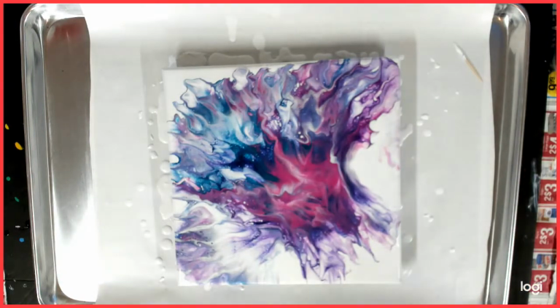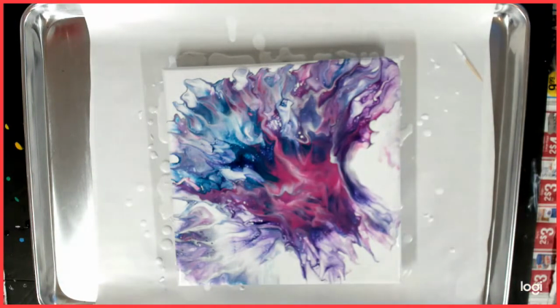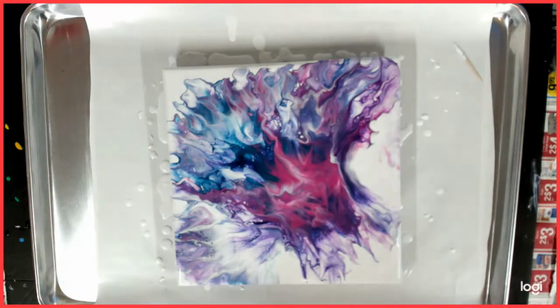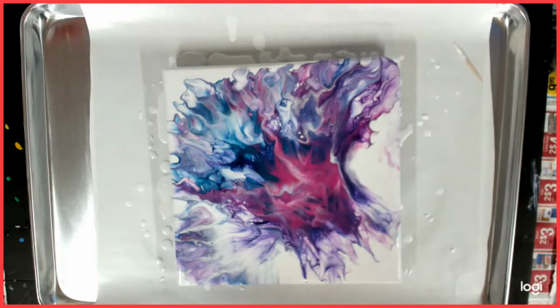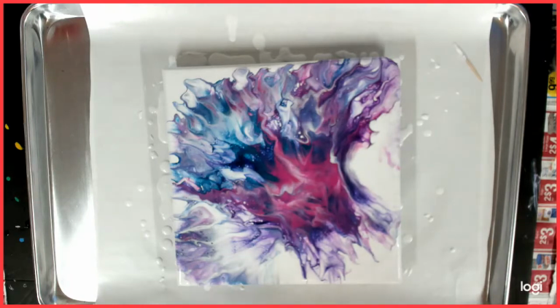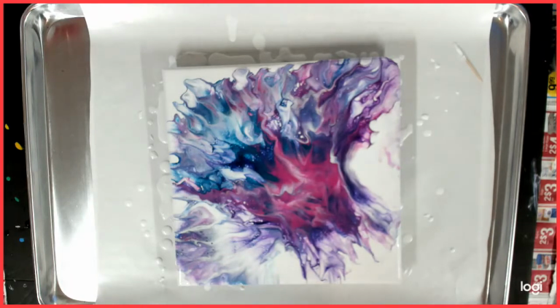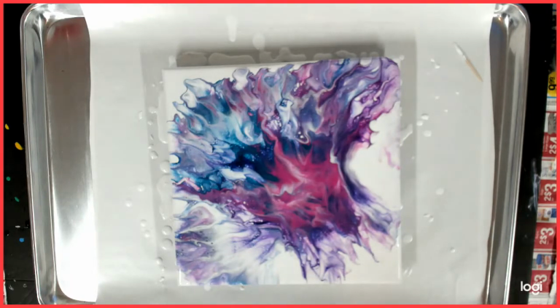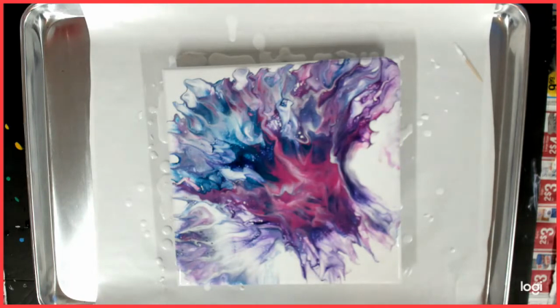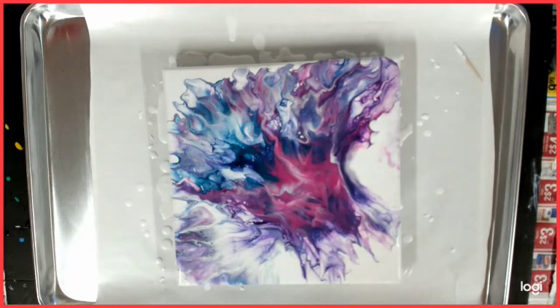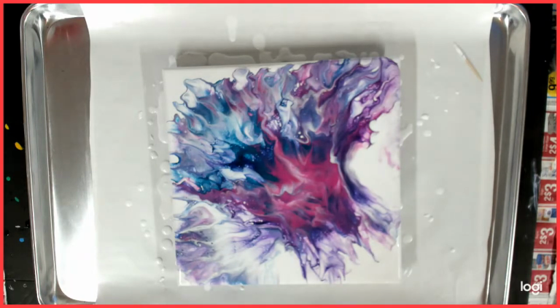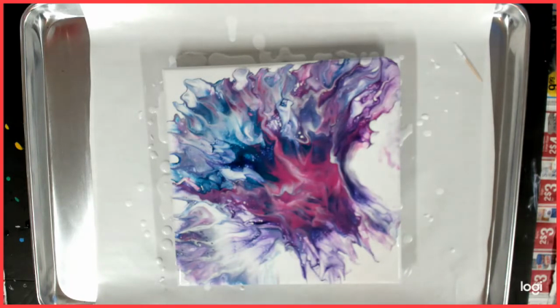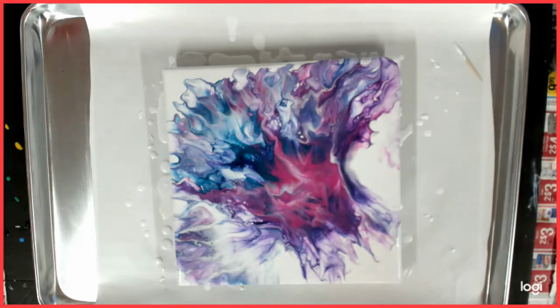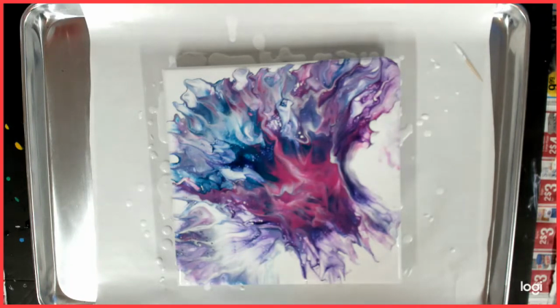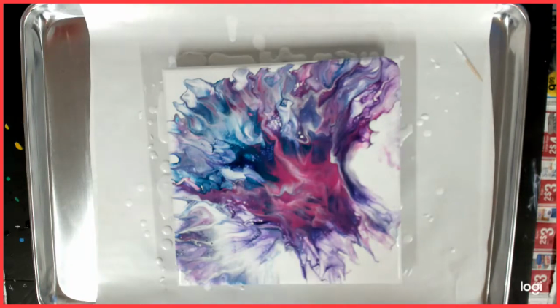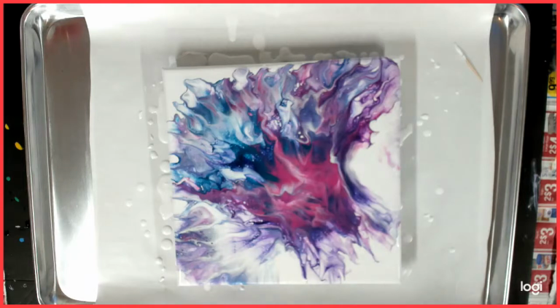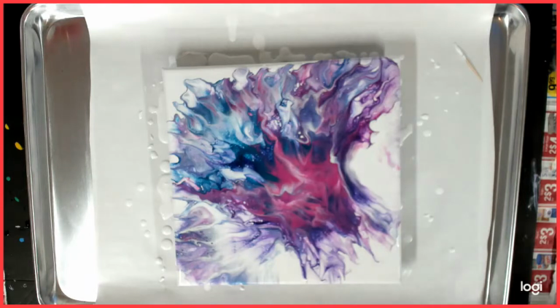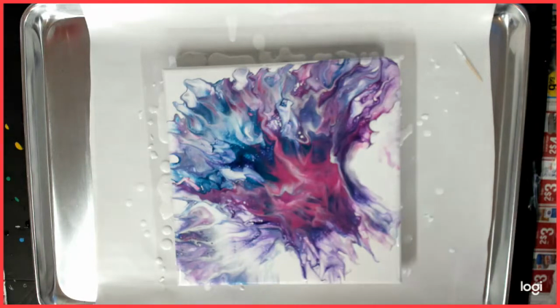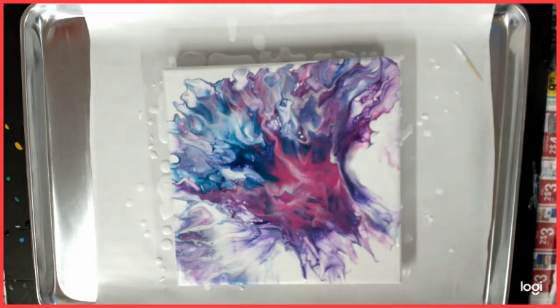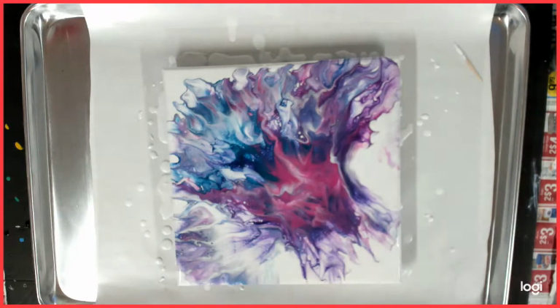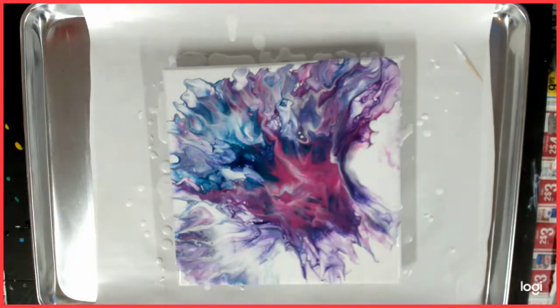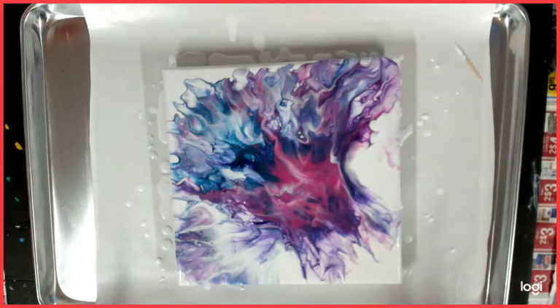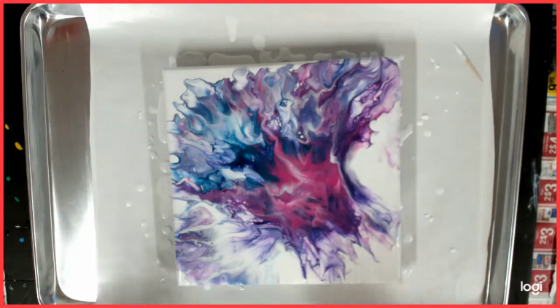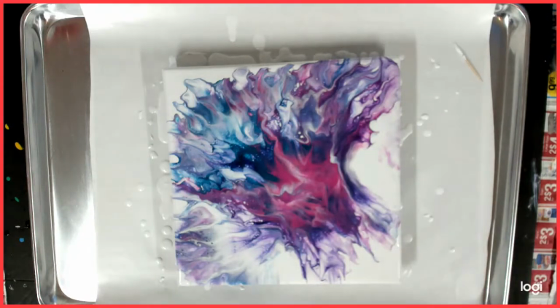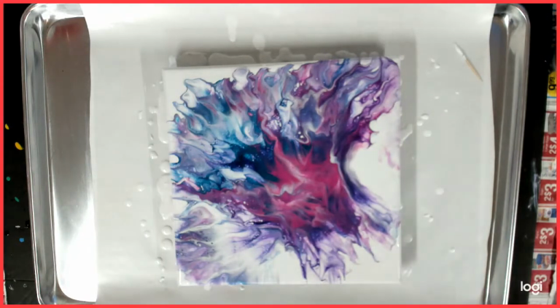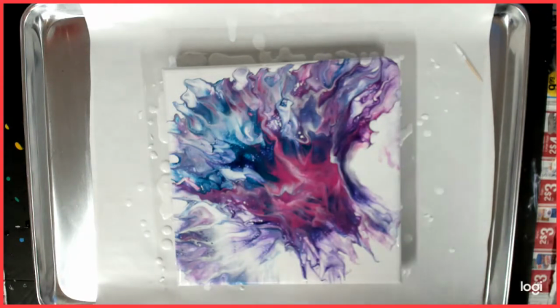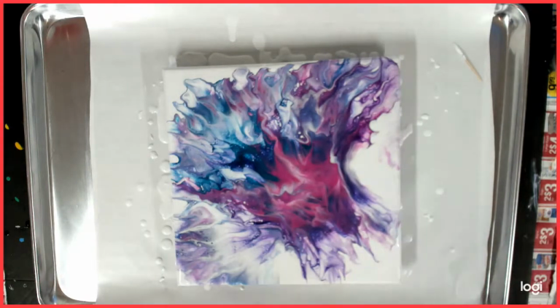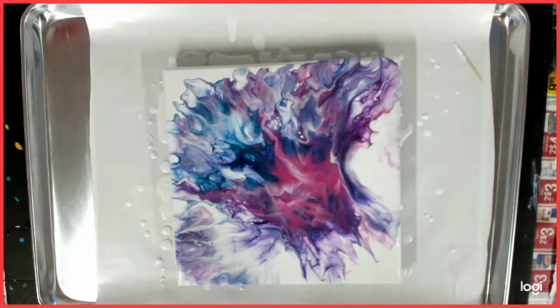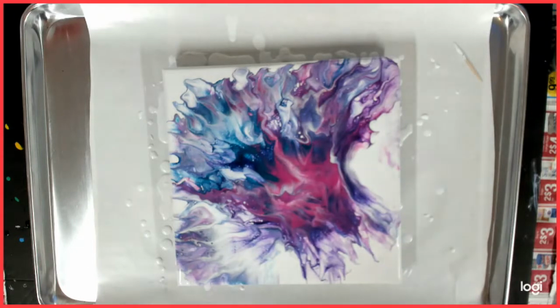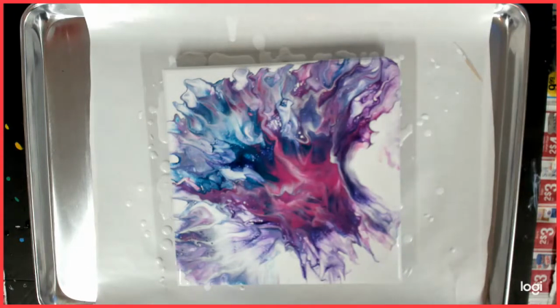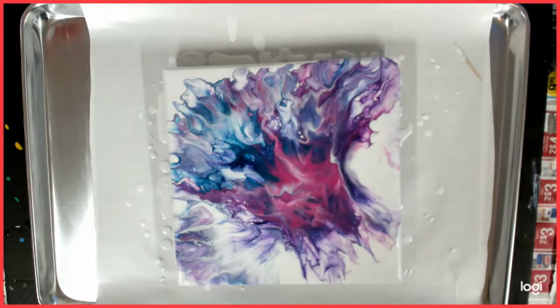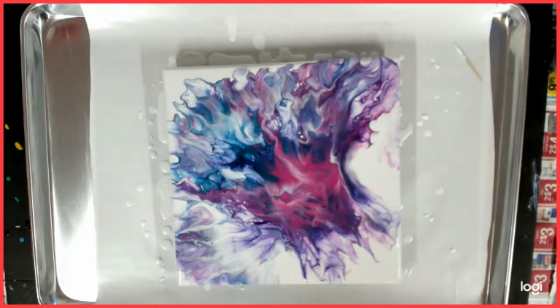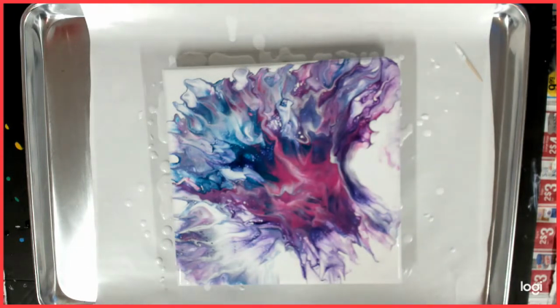Purples, blues, and pinks. I have tried green and yellow — I did try. I might try something different with them, but I love it you guys. Tell me what you think.